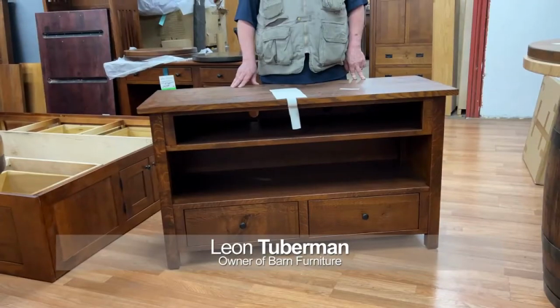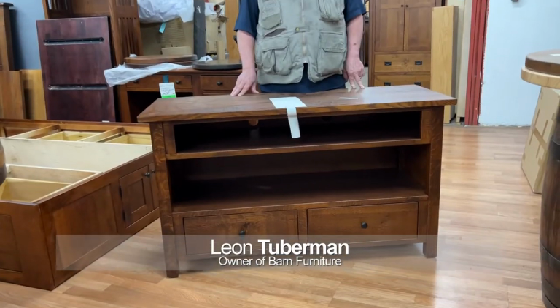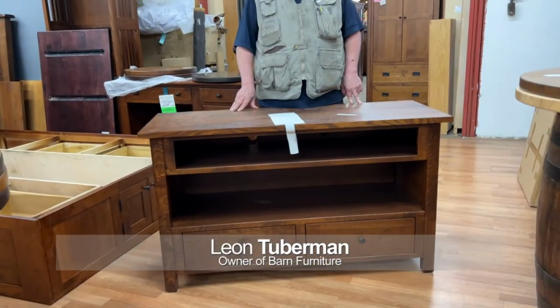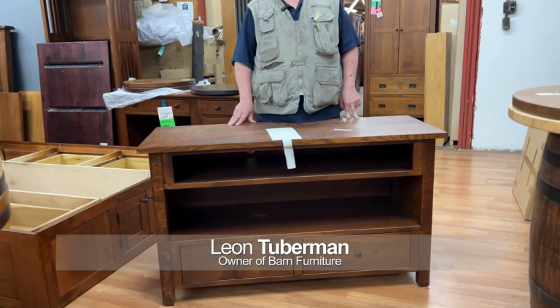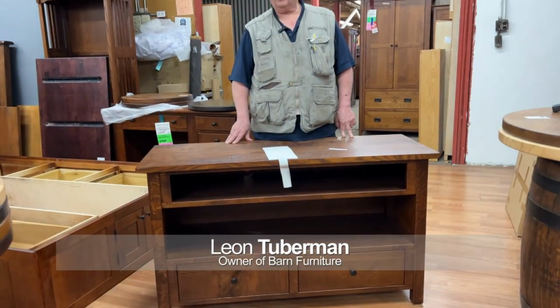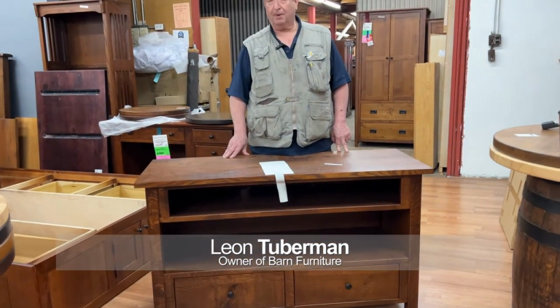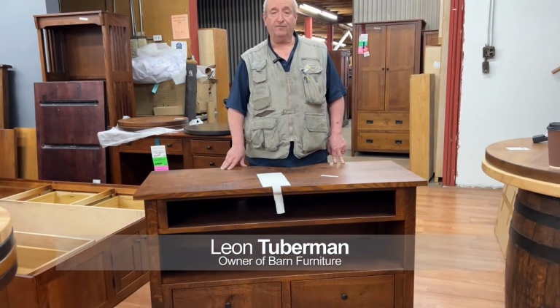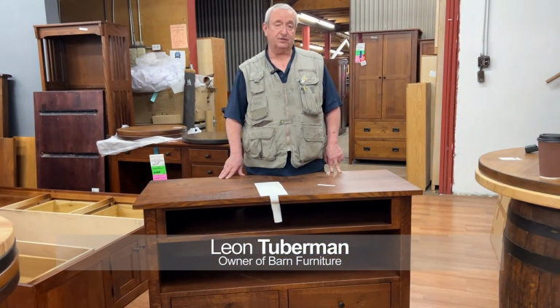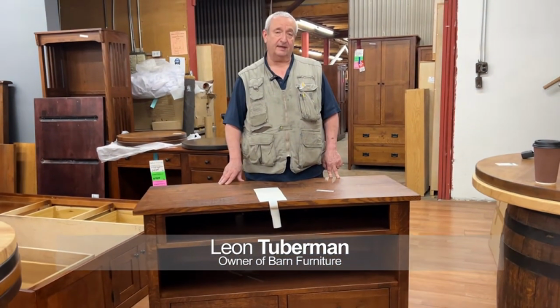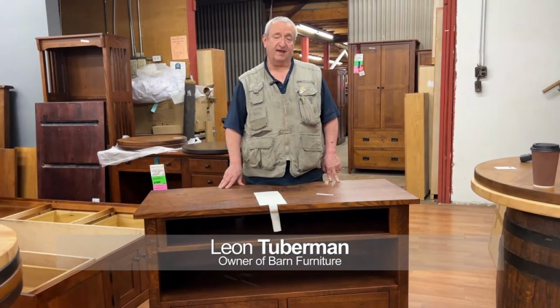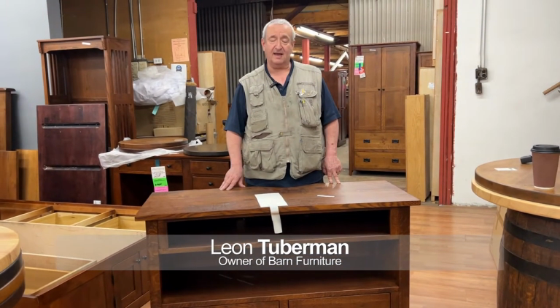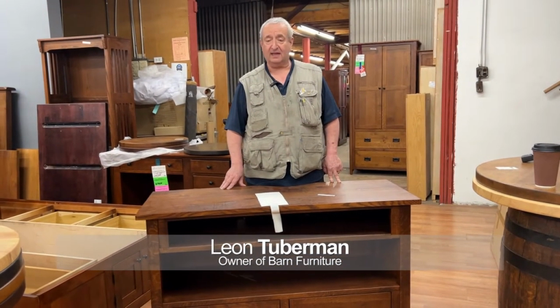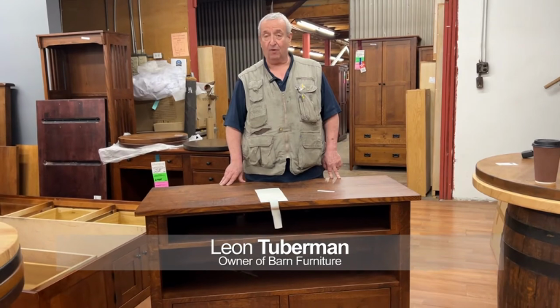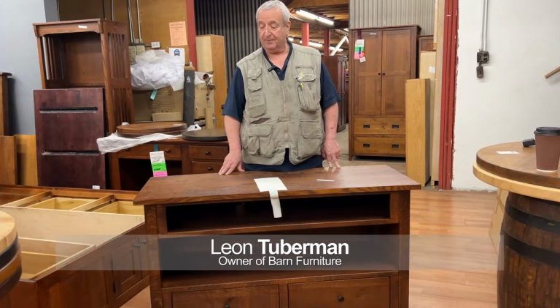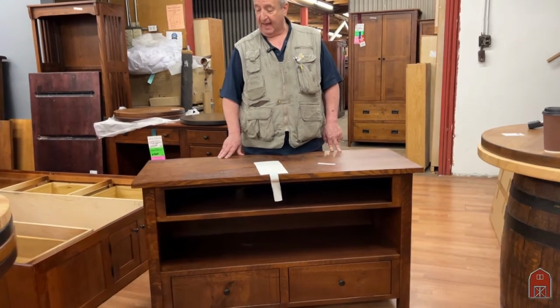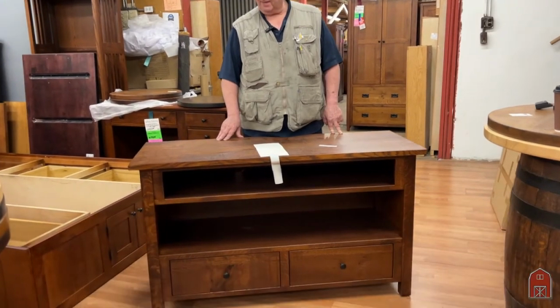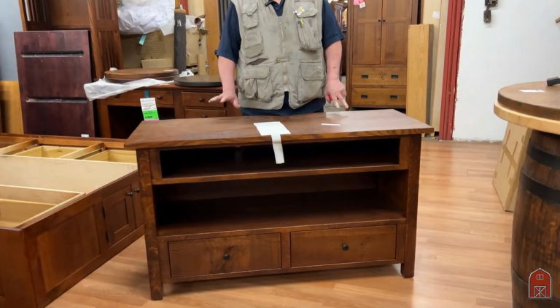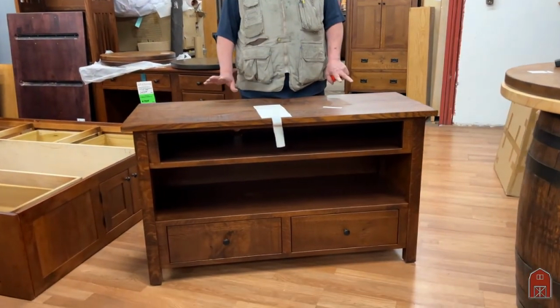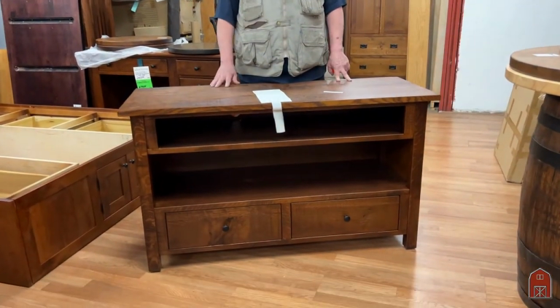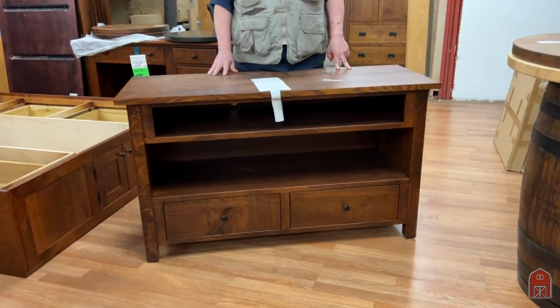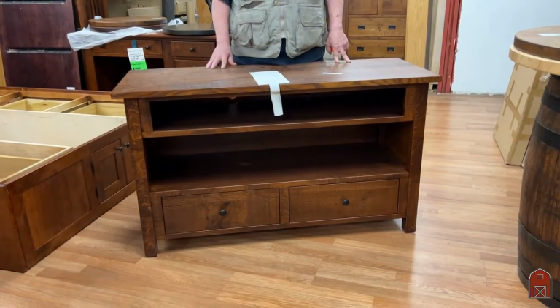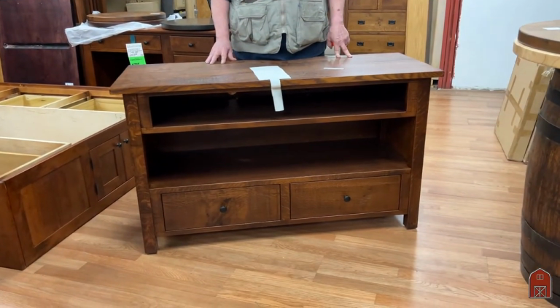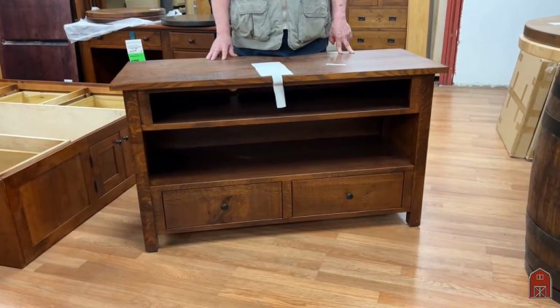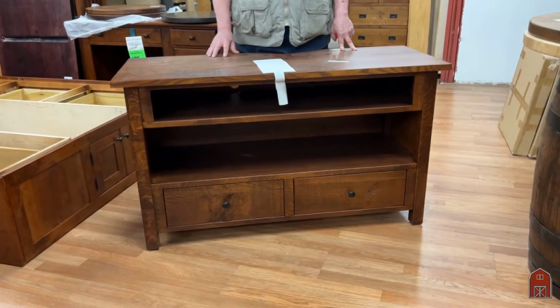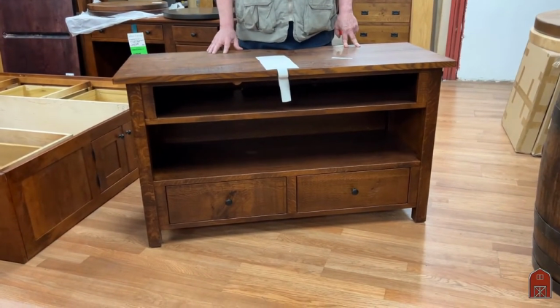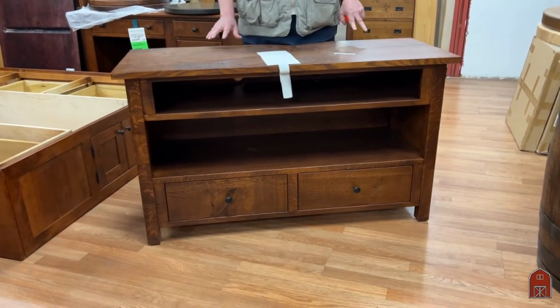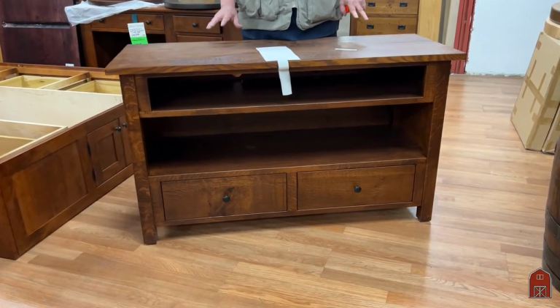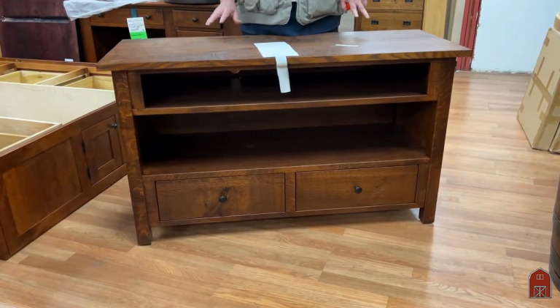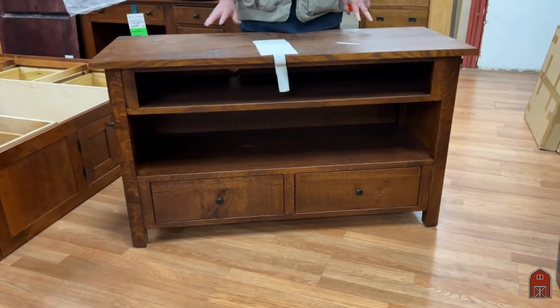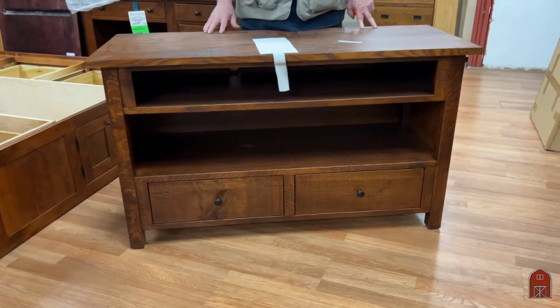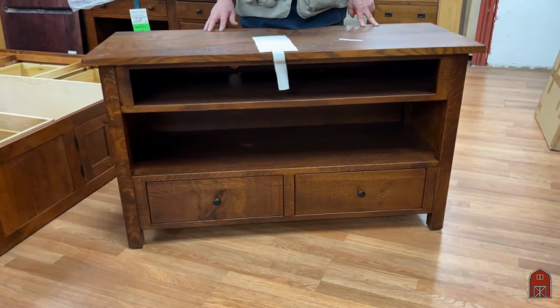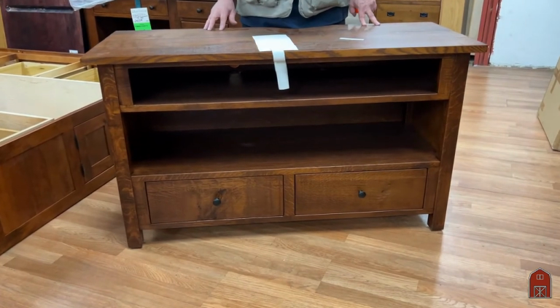Hi, I'm Leon from Barn Furniture in Van Nuys, California, and I'm here today to show you one of our classic TV consoles.